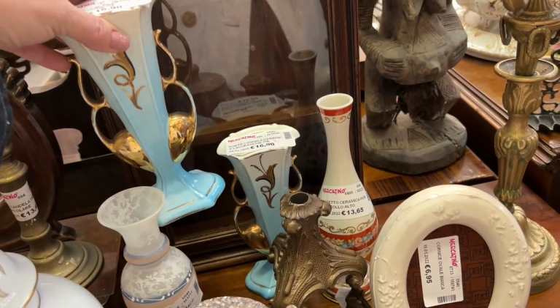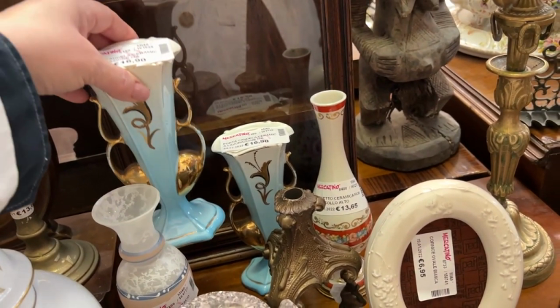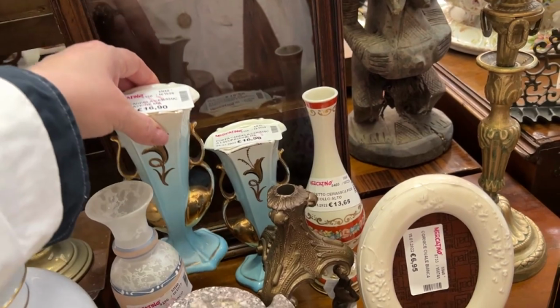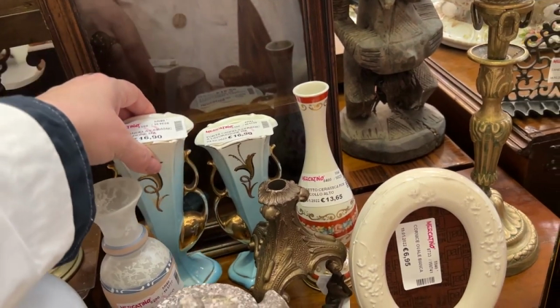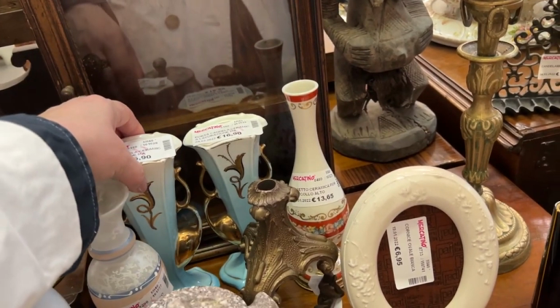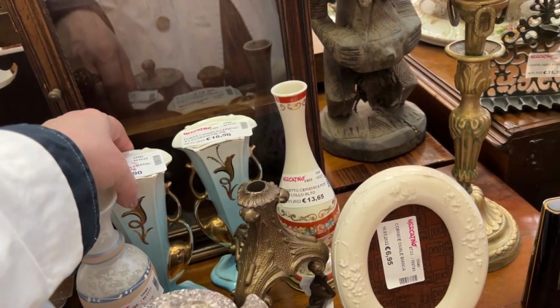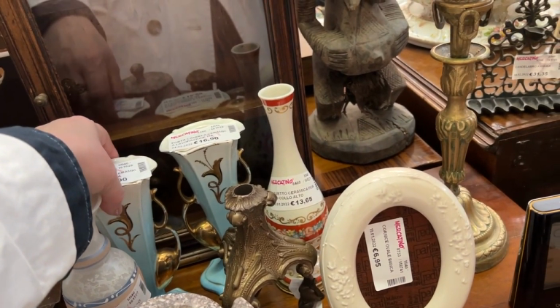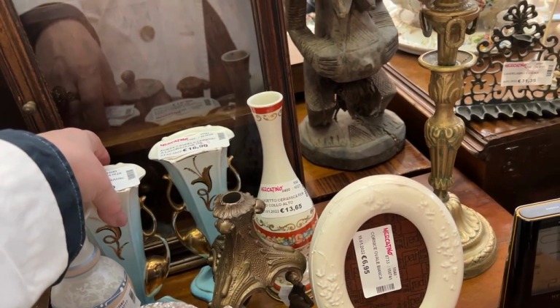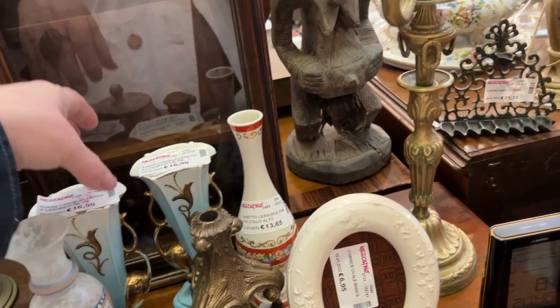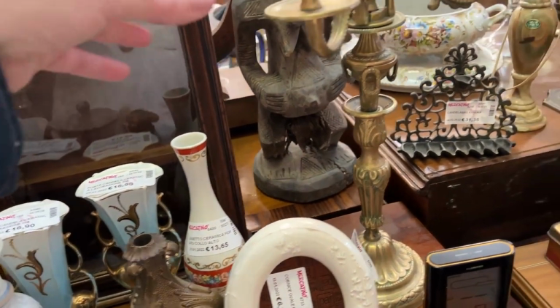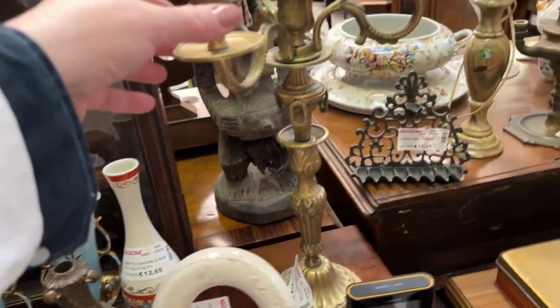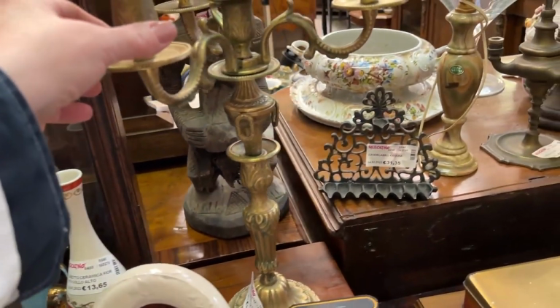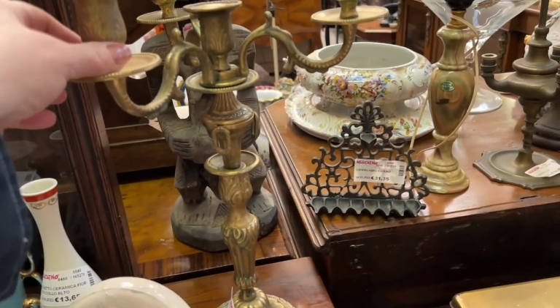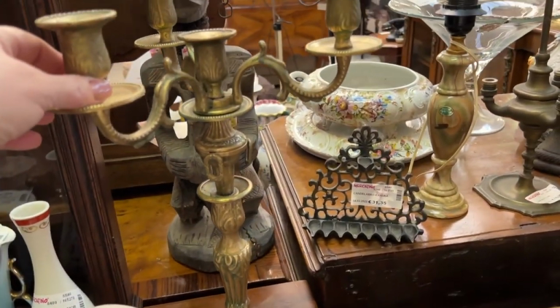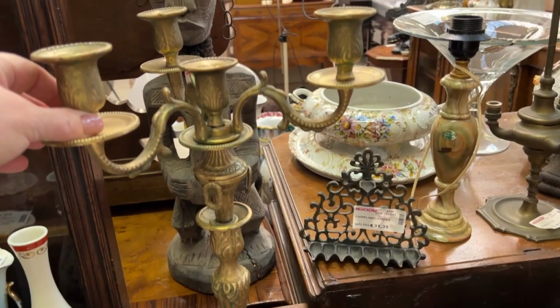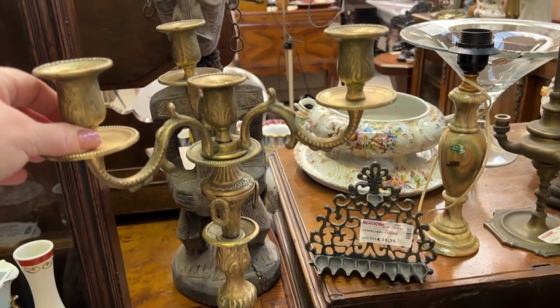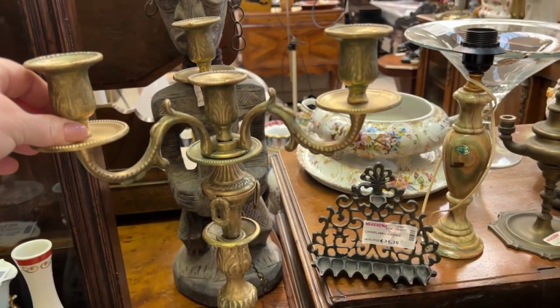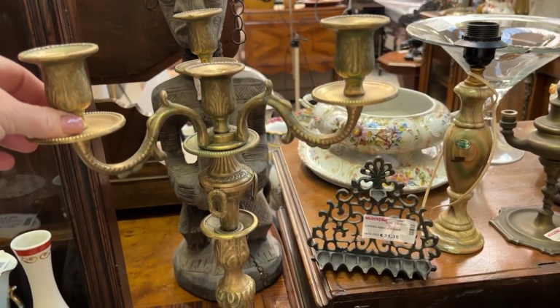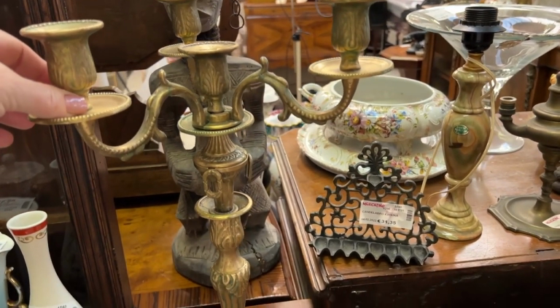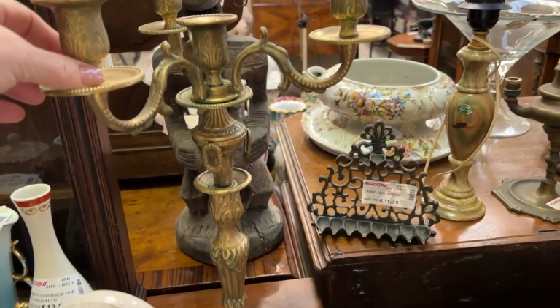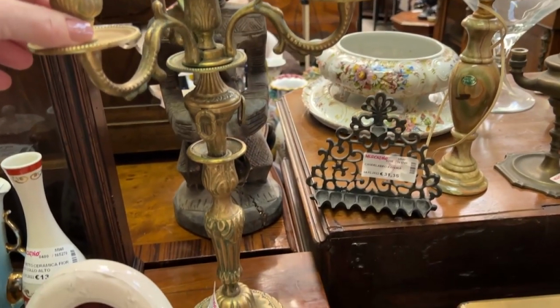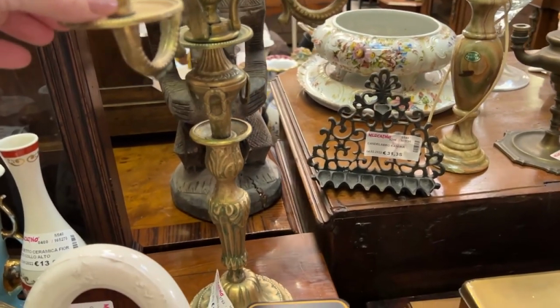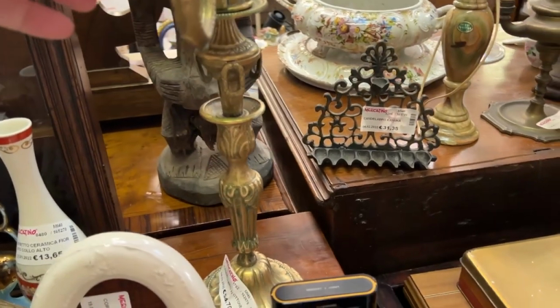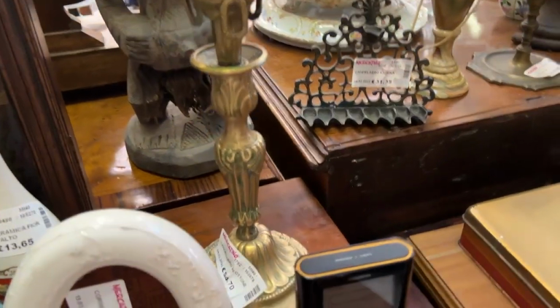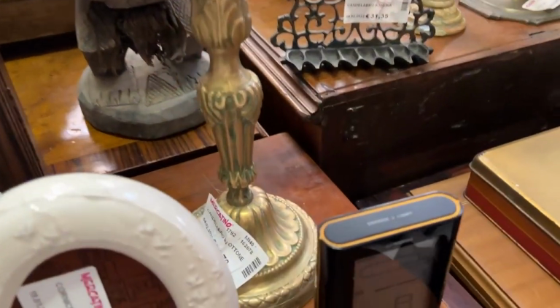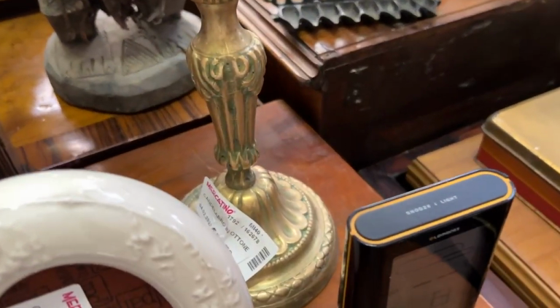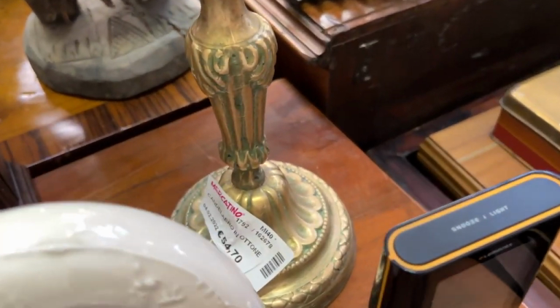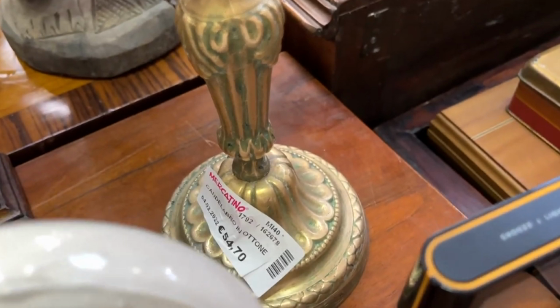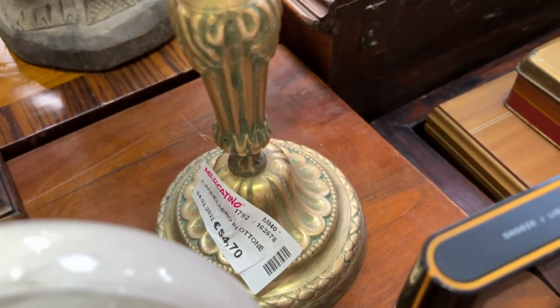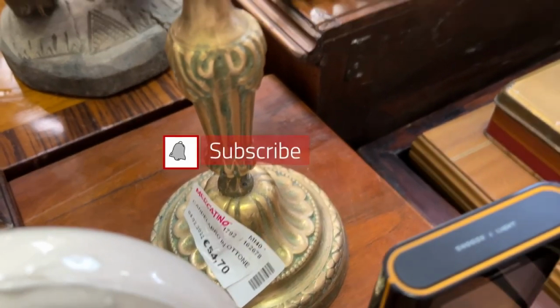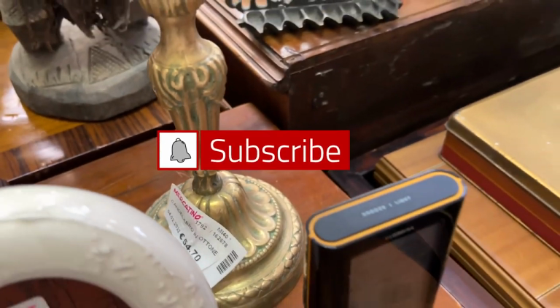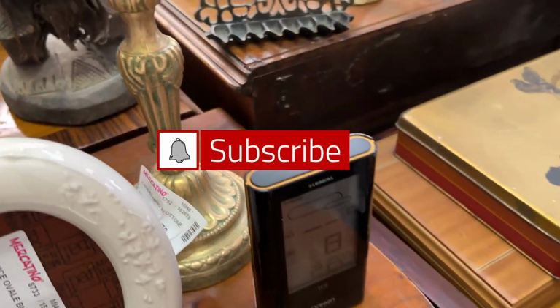These two blue vases are a really nice color — lots of gold on there. 16.90 each one. This was really cool — this candelabra. 4.54.